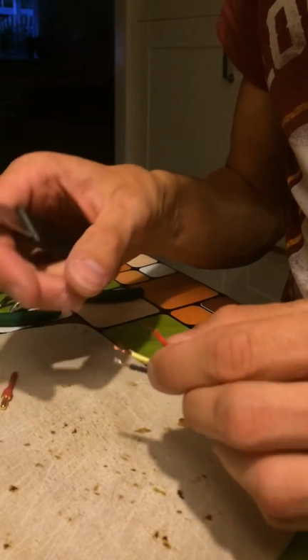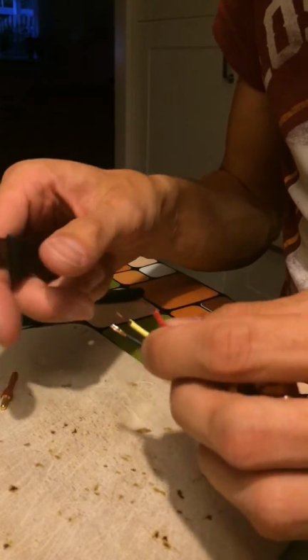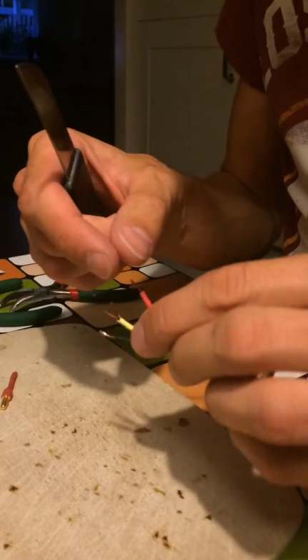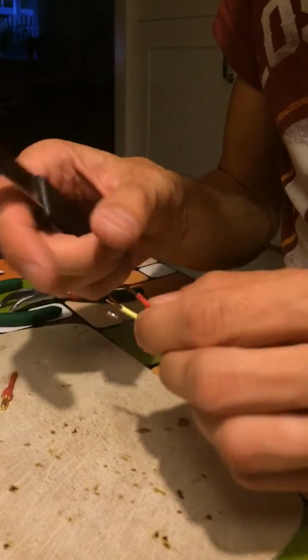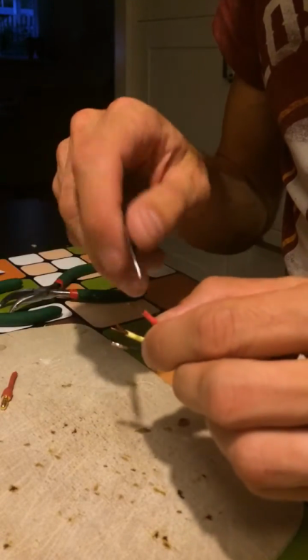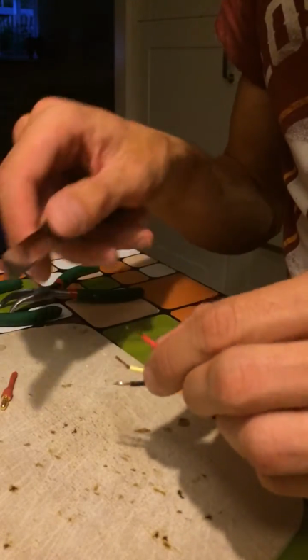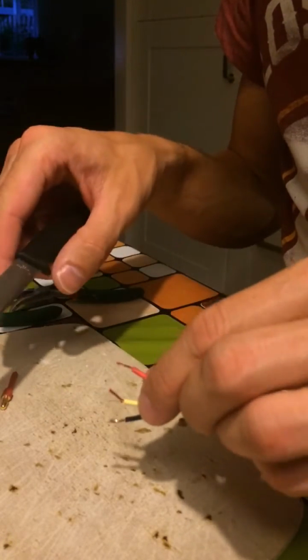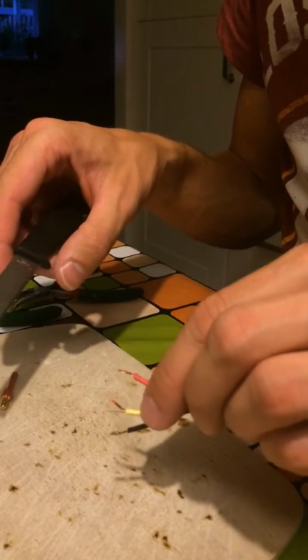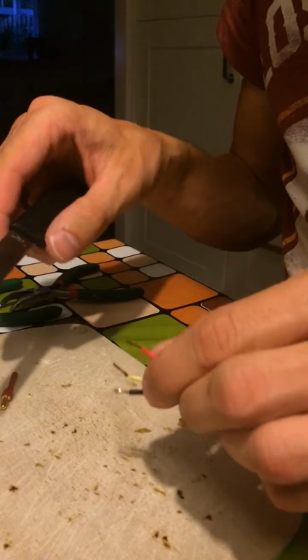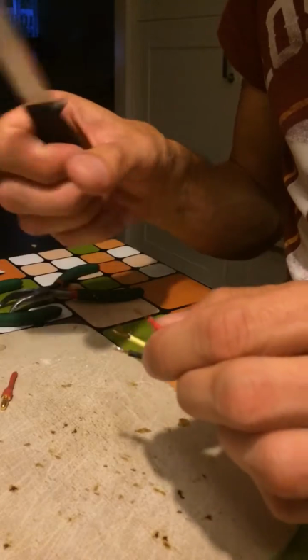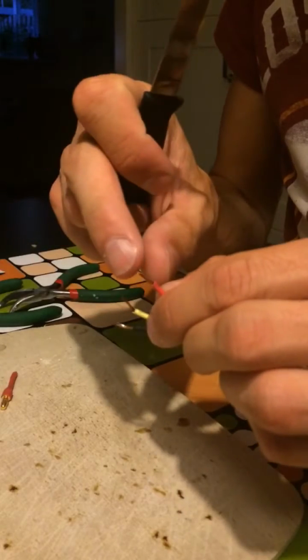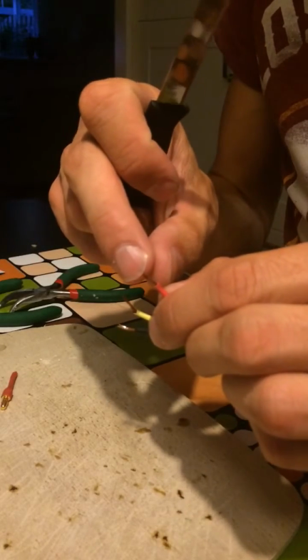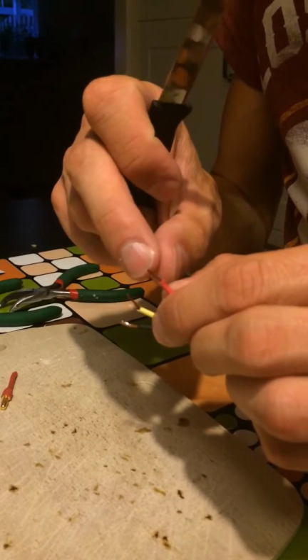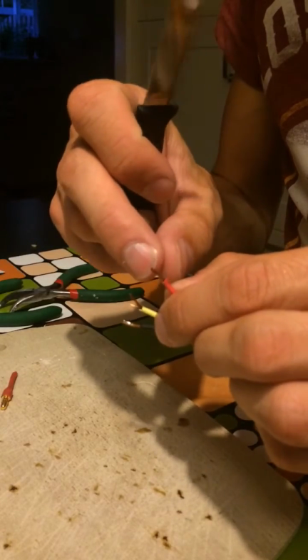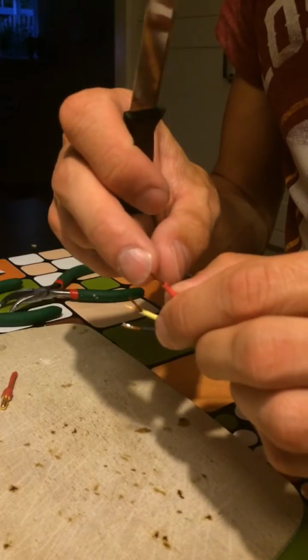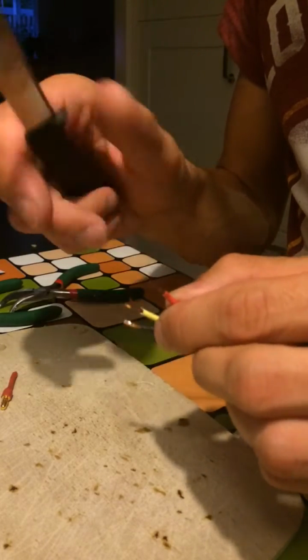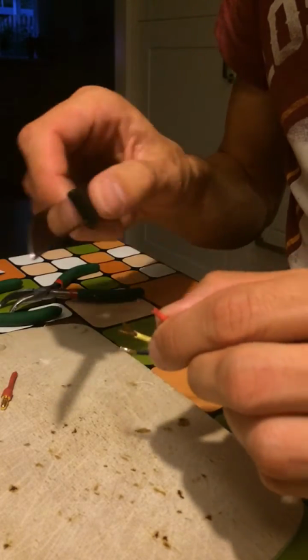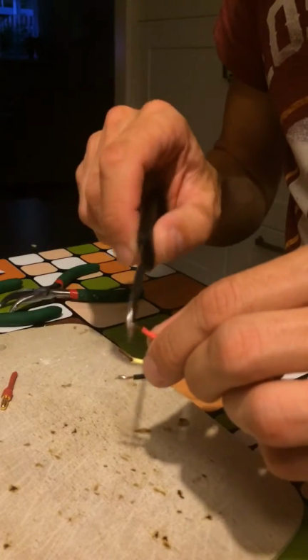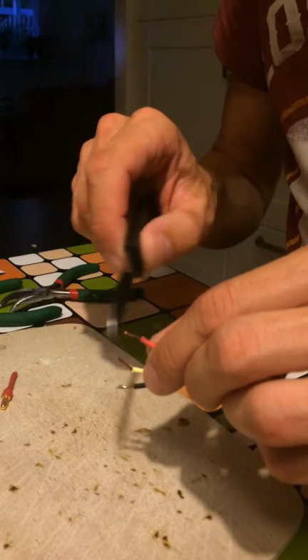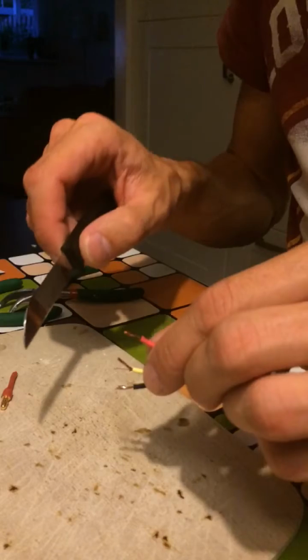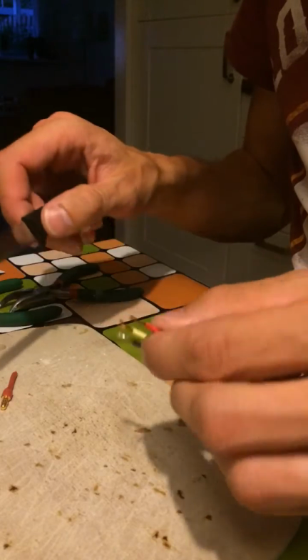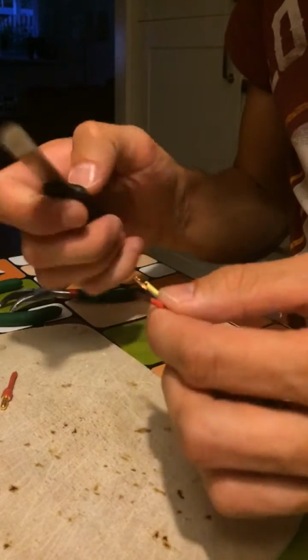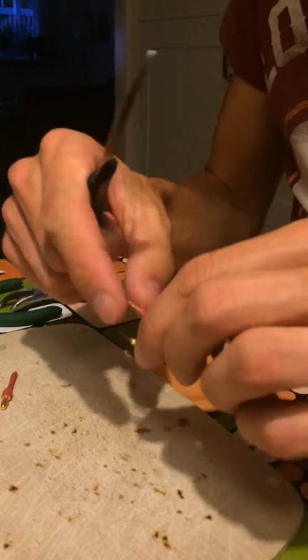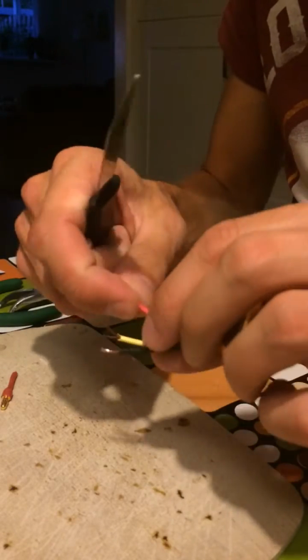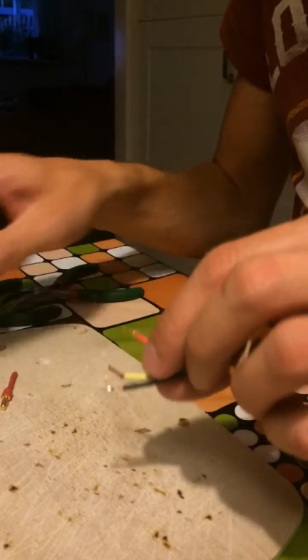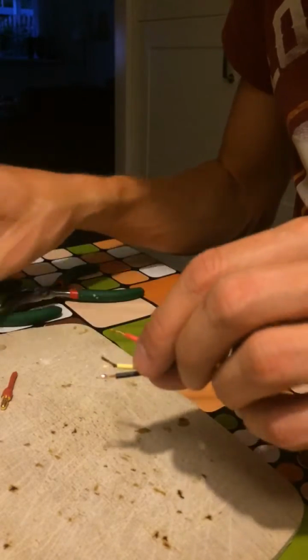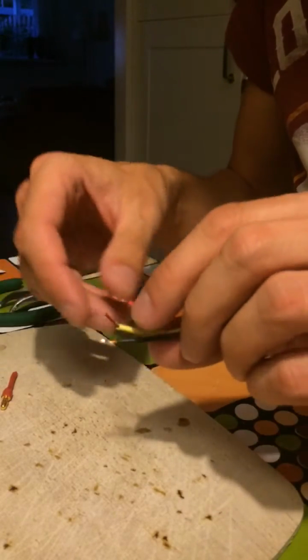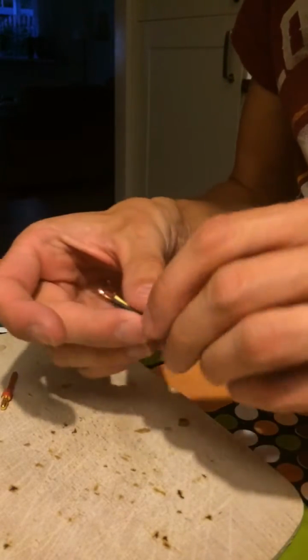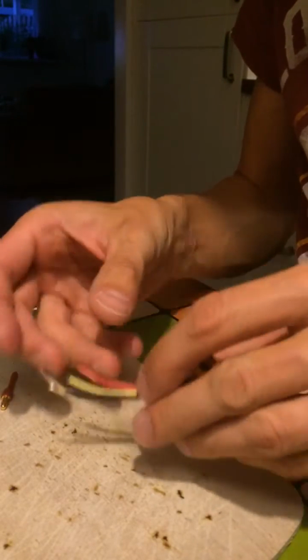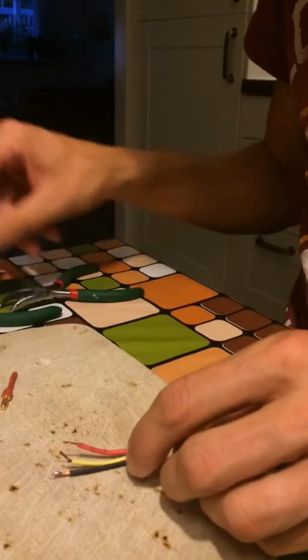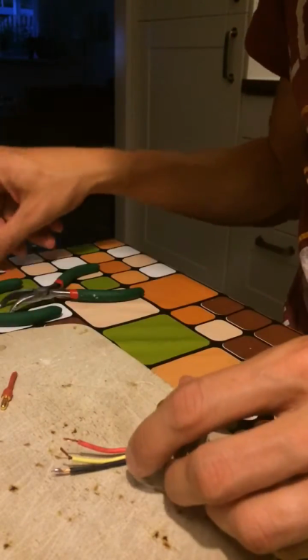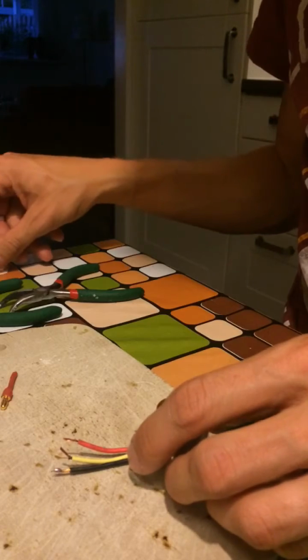With these tiny cheap leads that's kind of hard because they only have a couple of strands, and when you scrape it too hard it'll get brittle and it'll break, so that's no good.